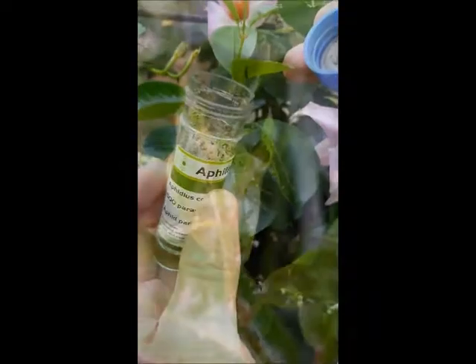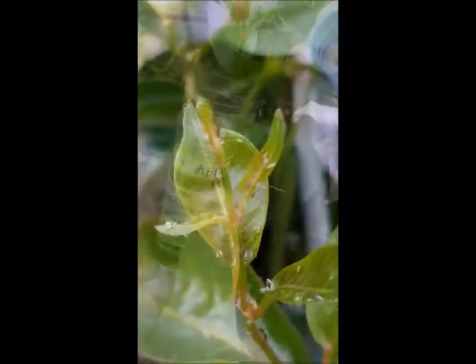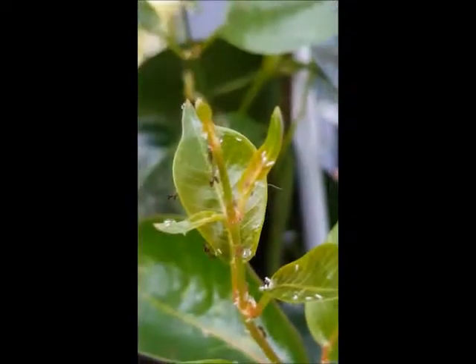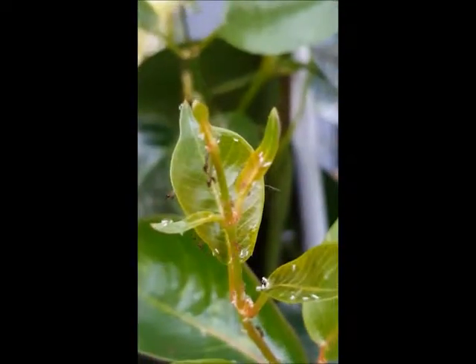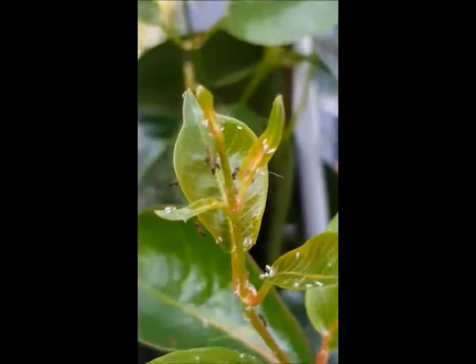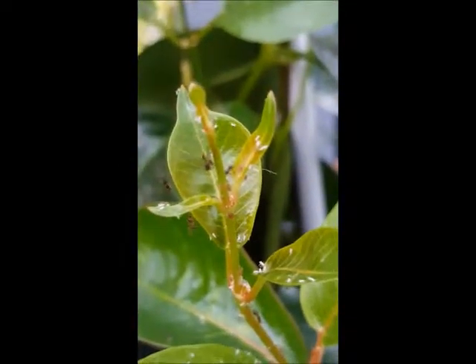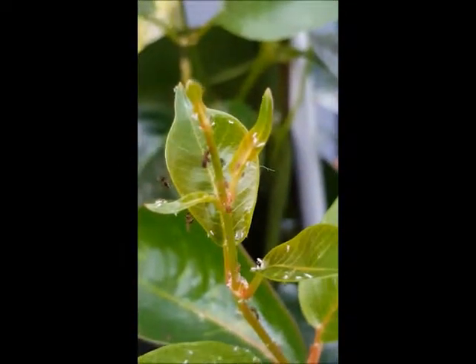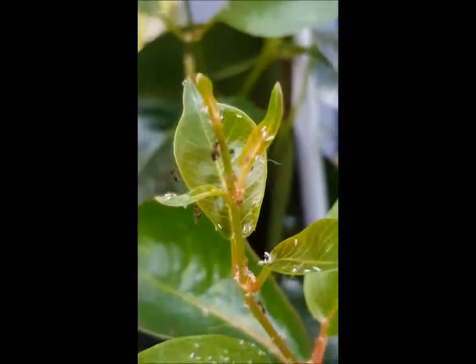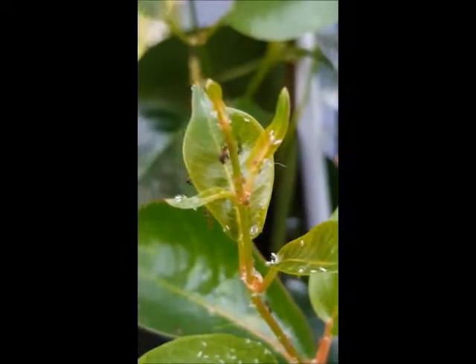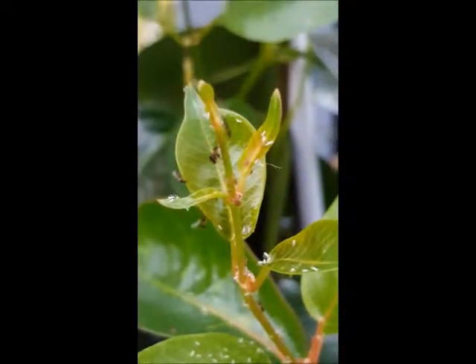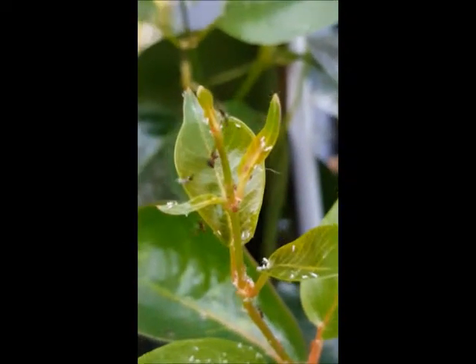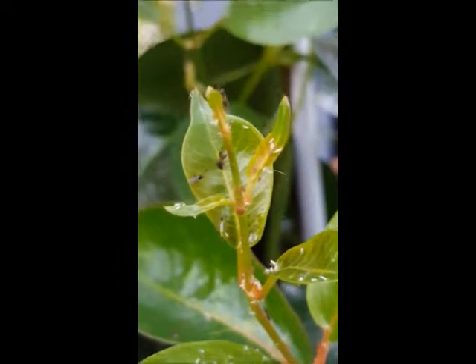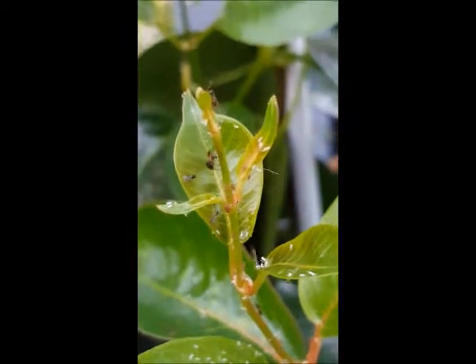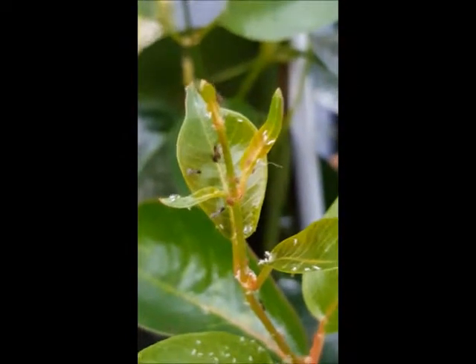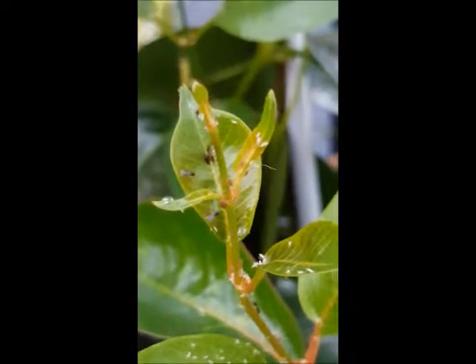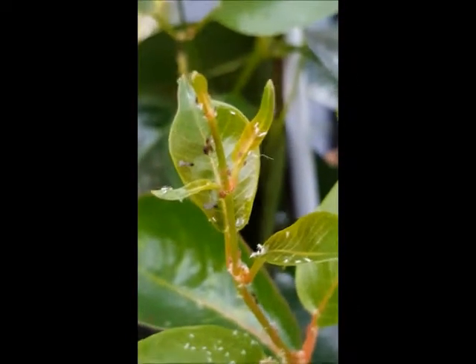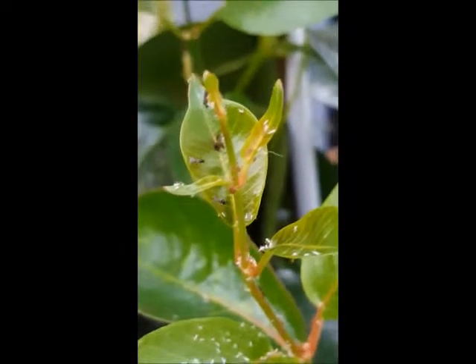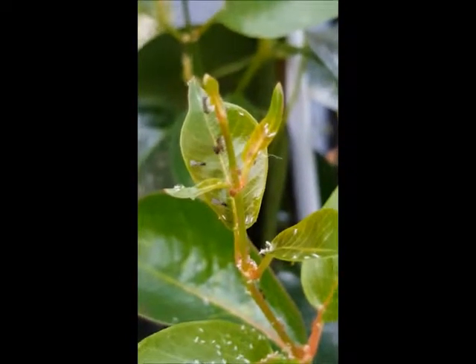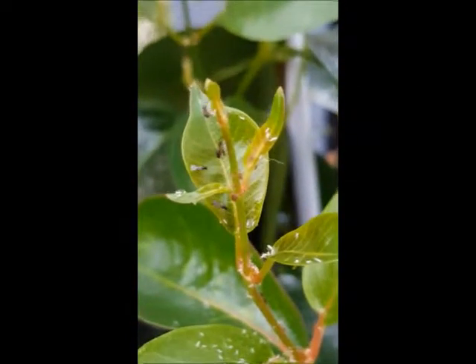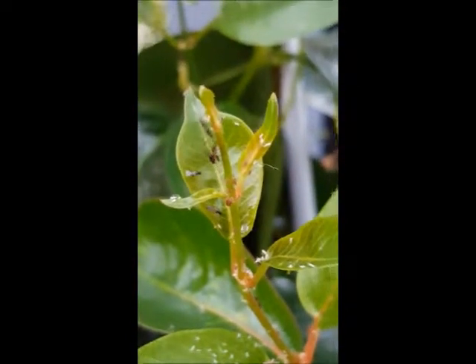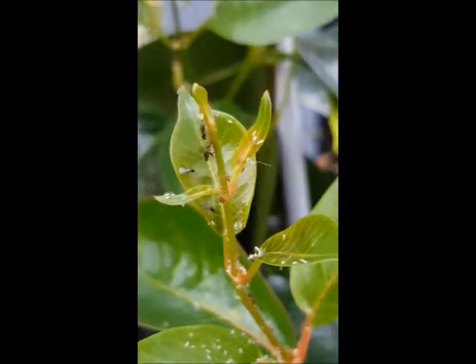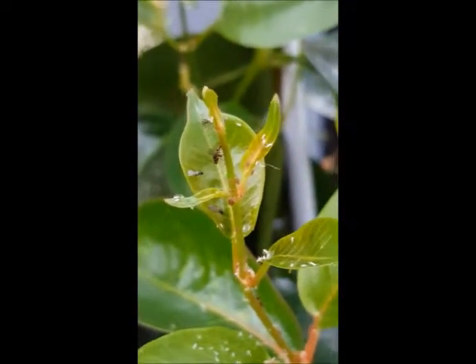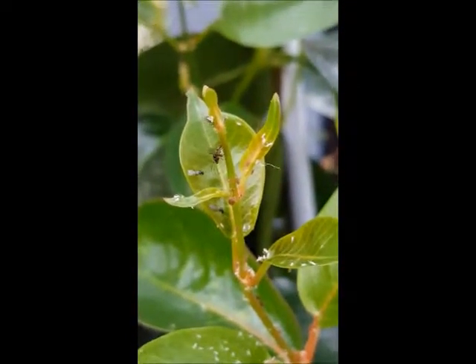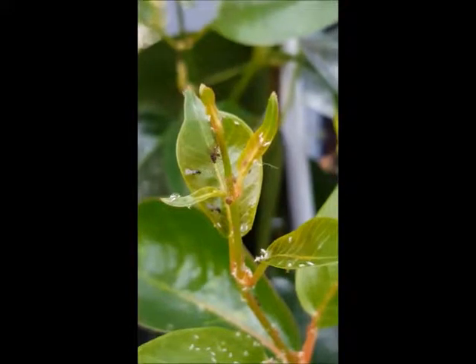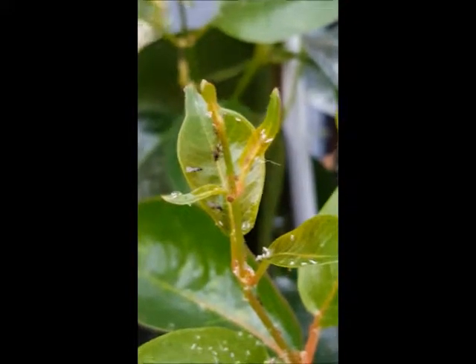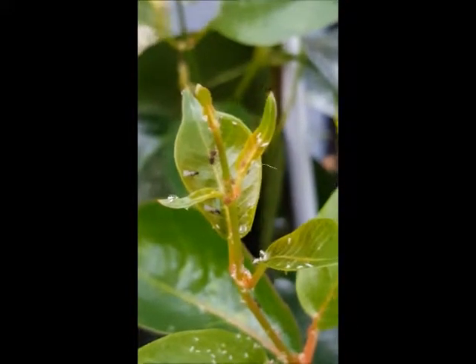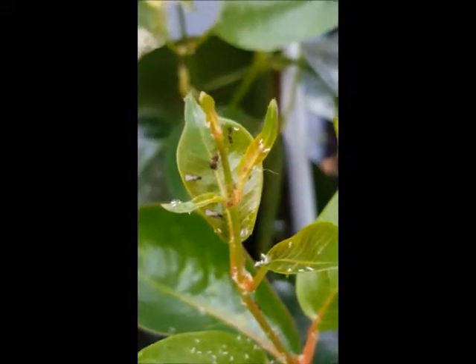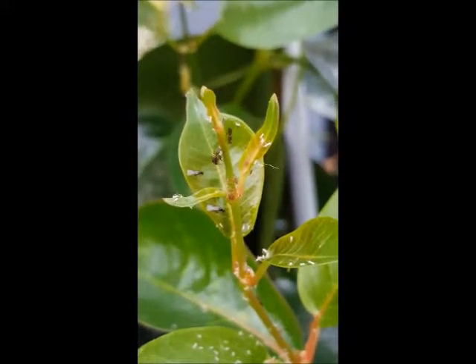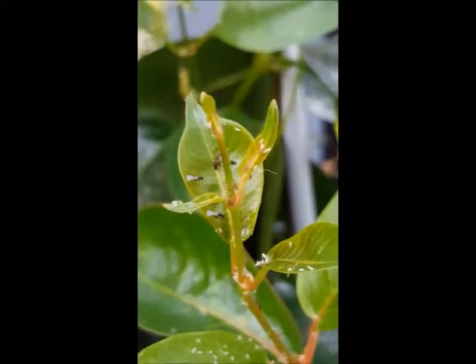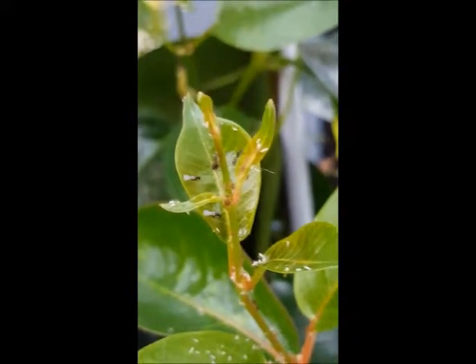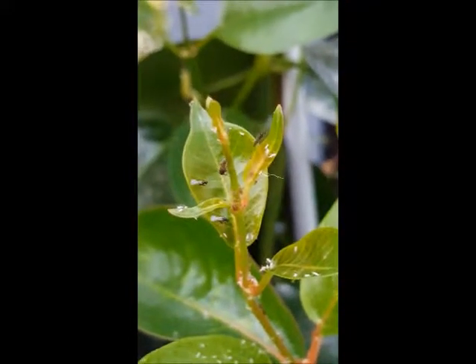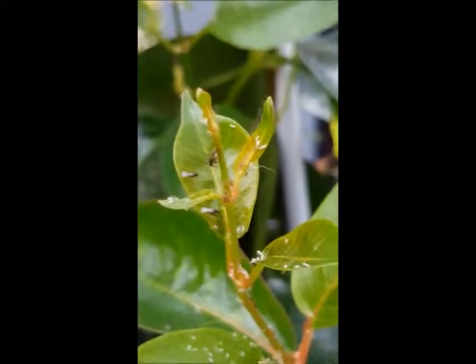Once they have emerged, they will quickly start attacking the aphids, injecting their own eggs into the aphids, so that as the aphids are destroyed another Aphidius is born. As the Aphidius numbers build up, your aphids will be controlled.